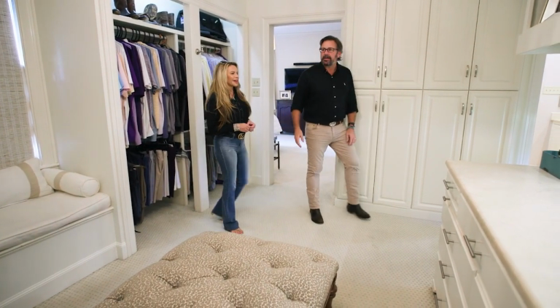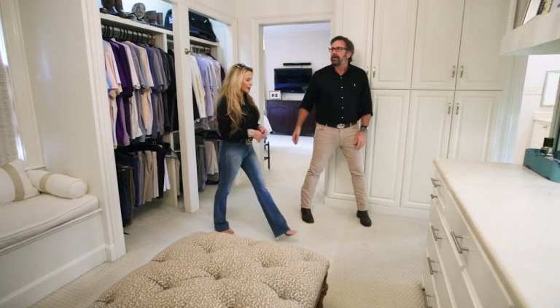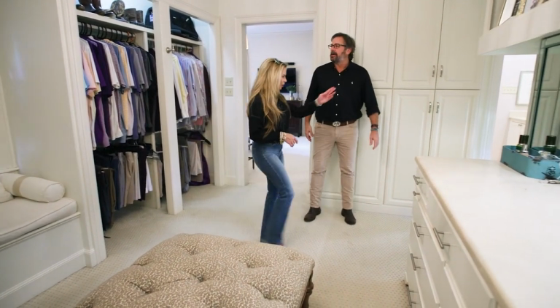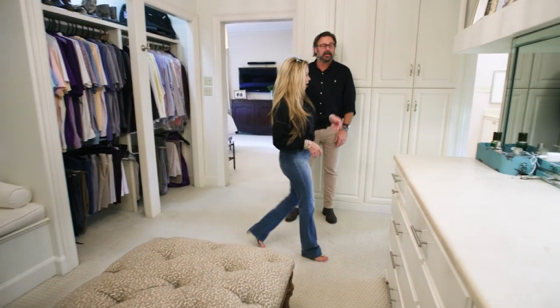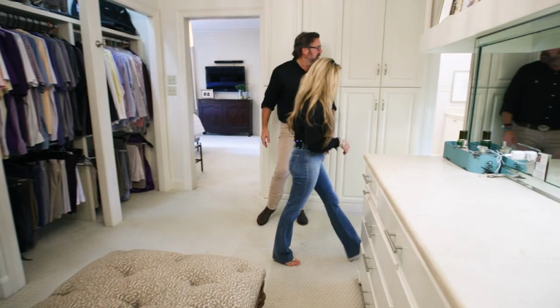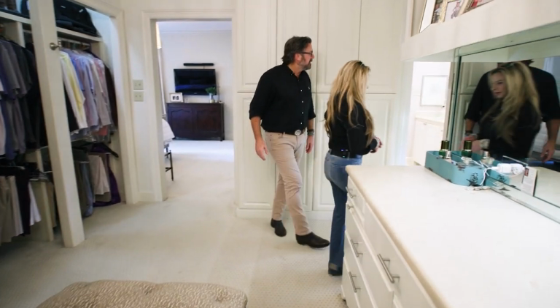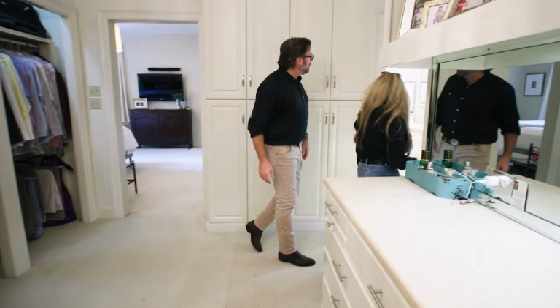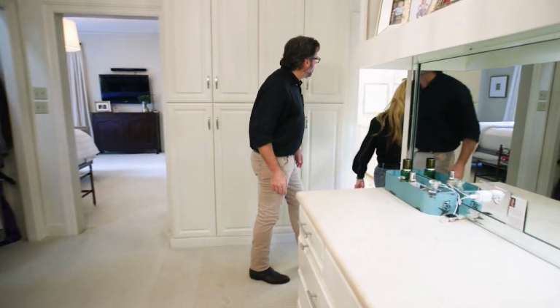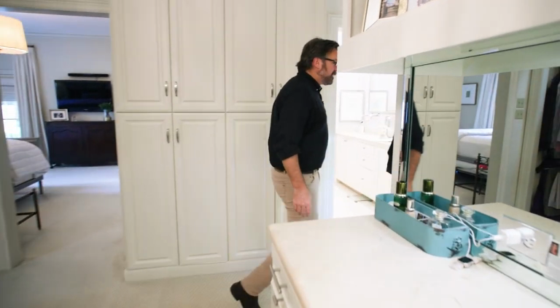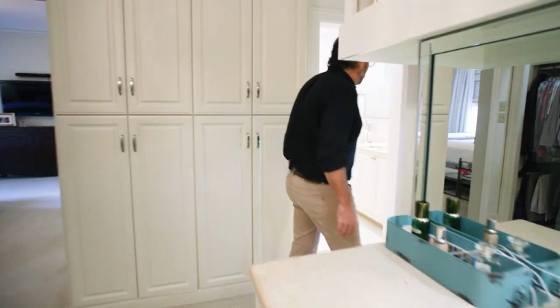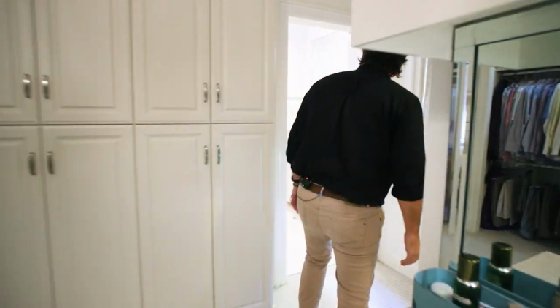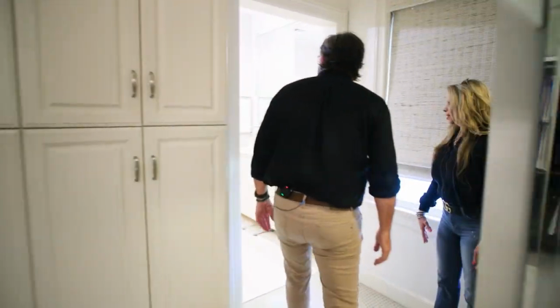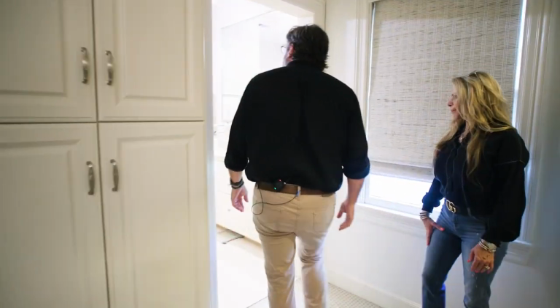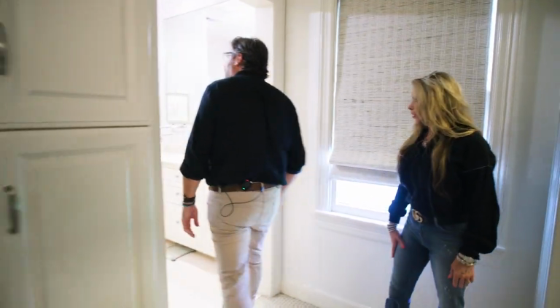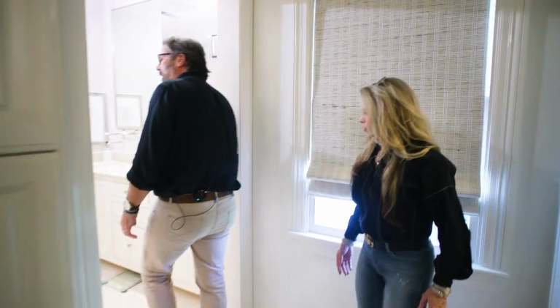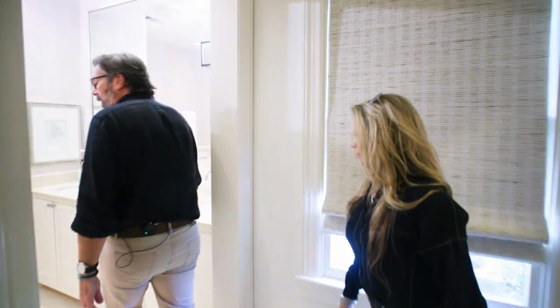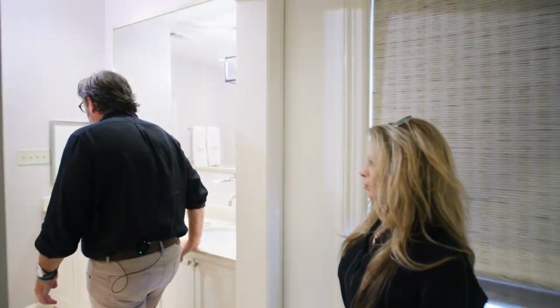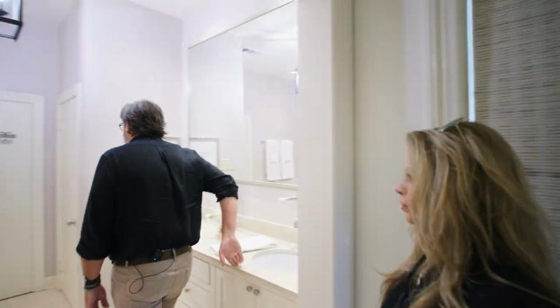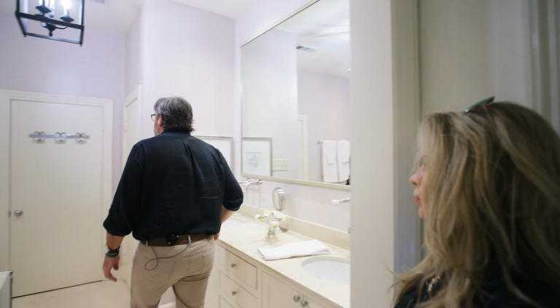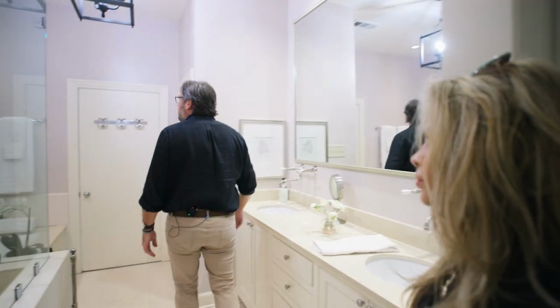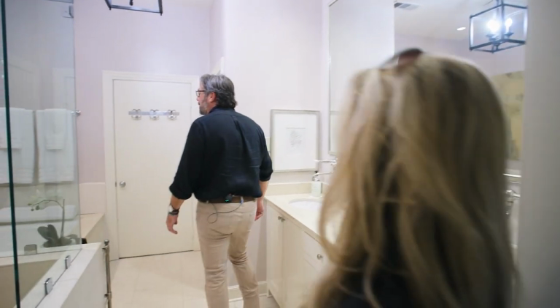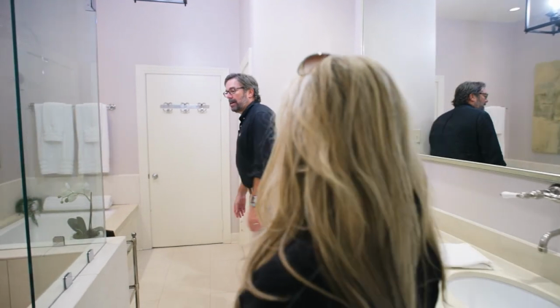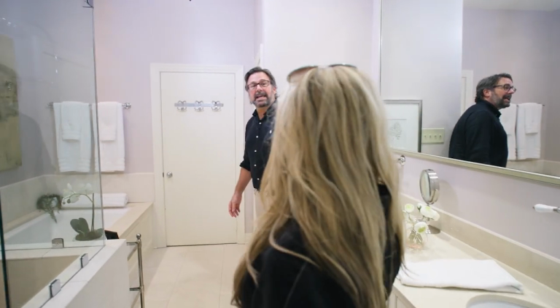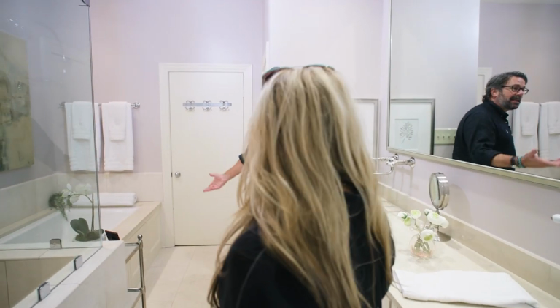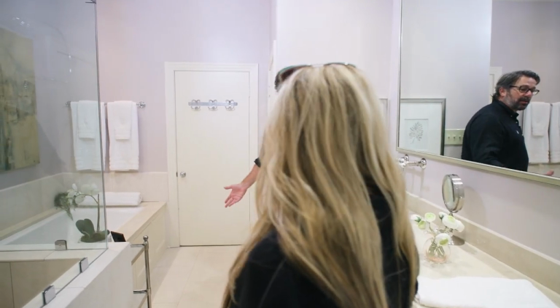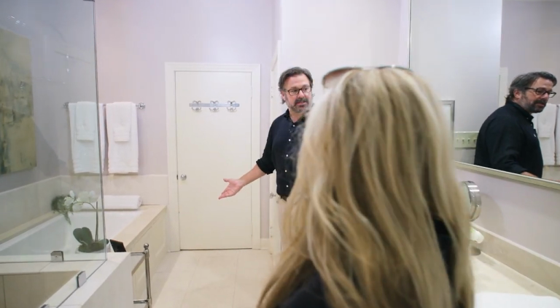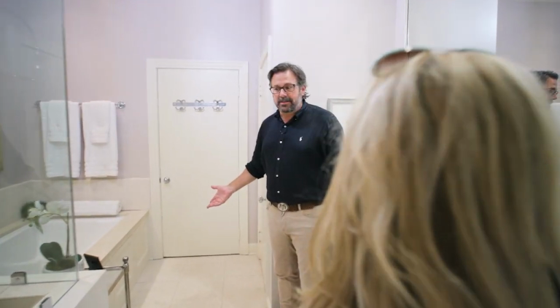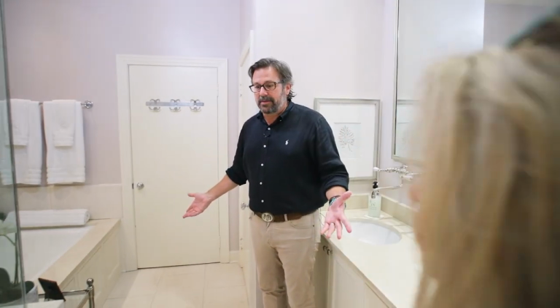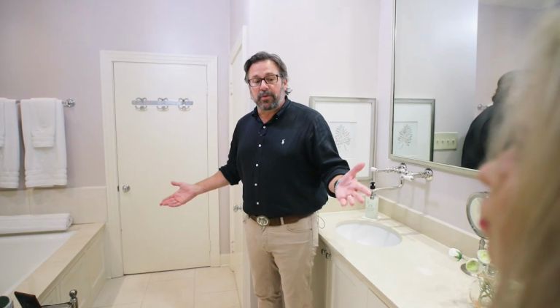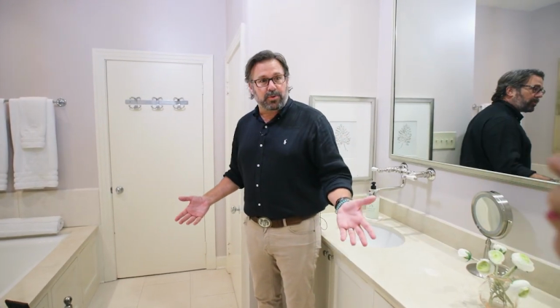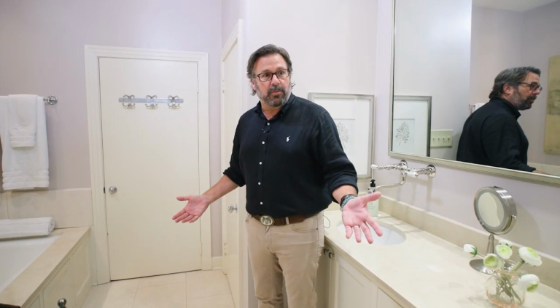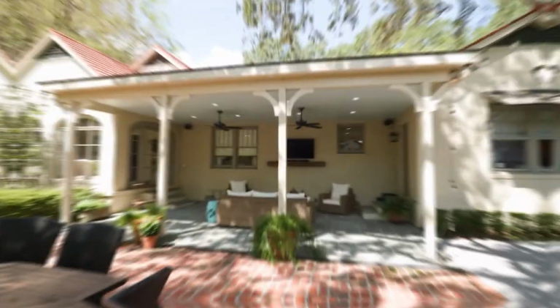Right here we have the master bathroom — take a peek in there. Oh wow. Yeah, again it's a great size for an older home.